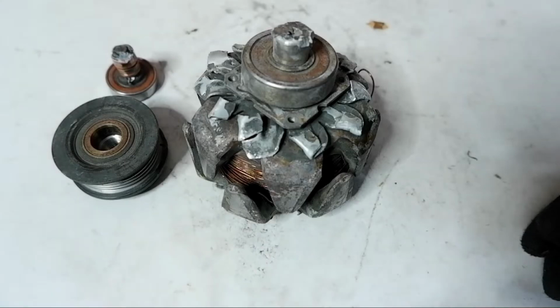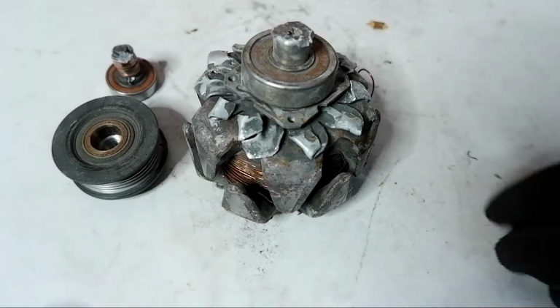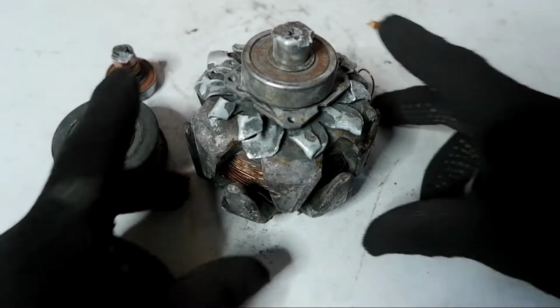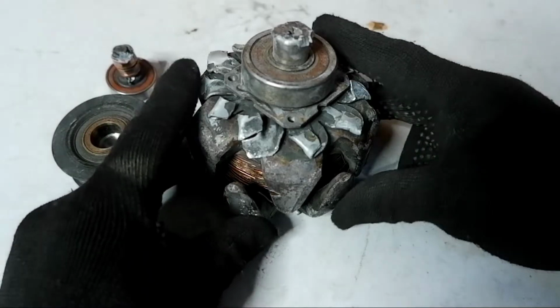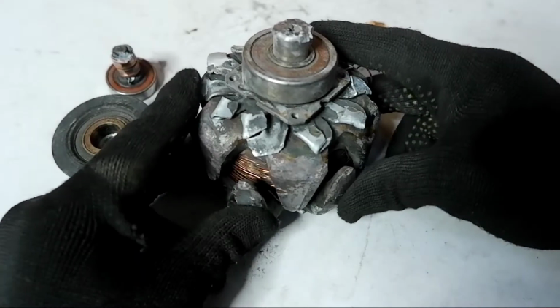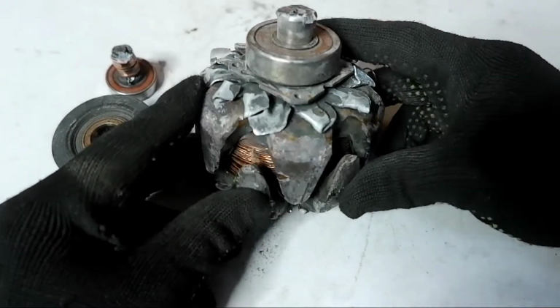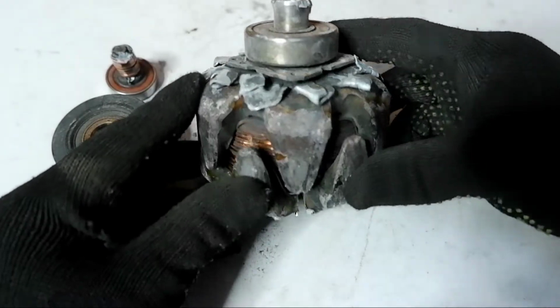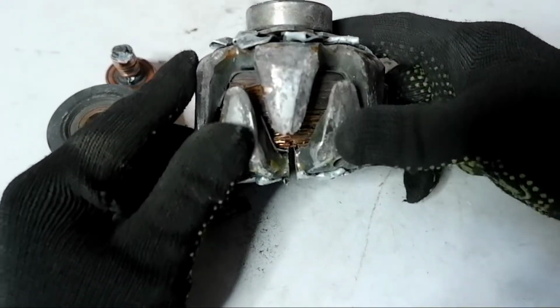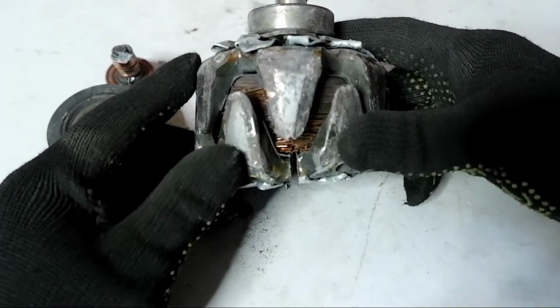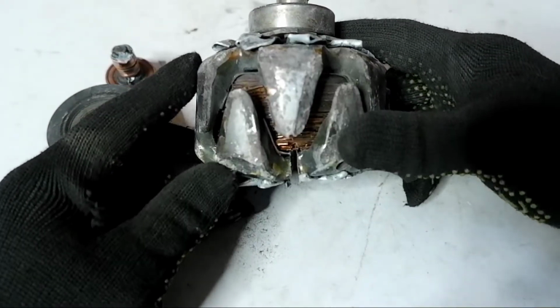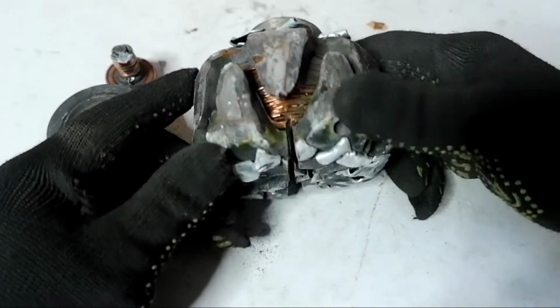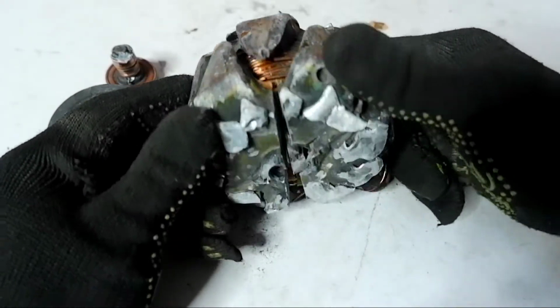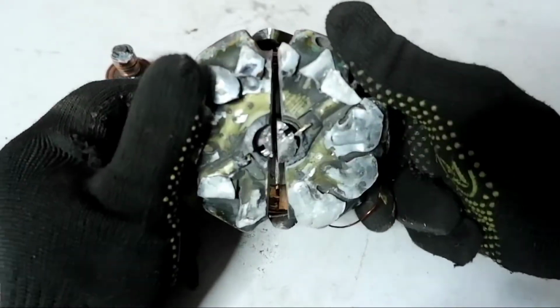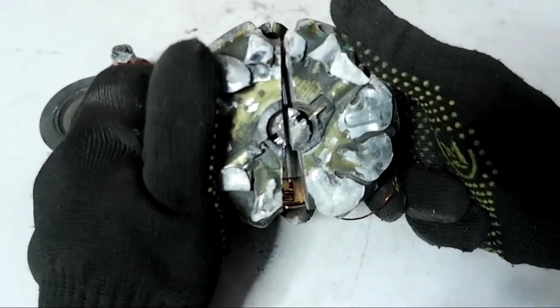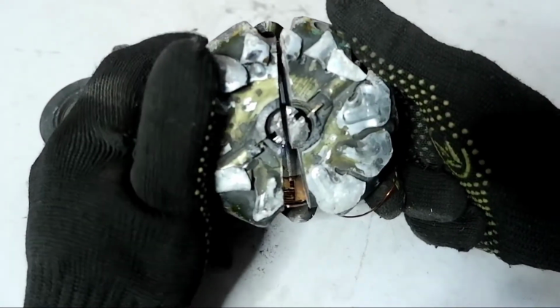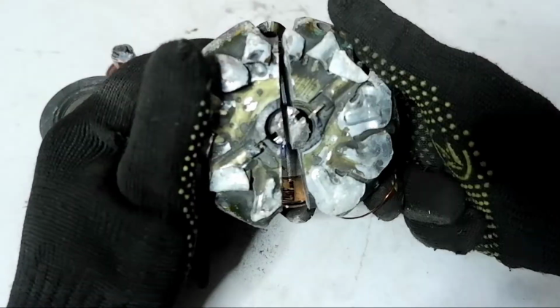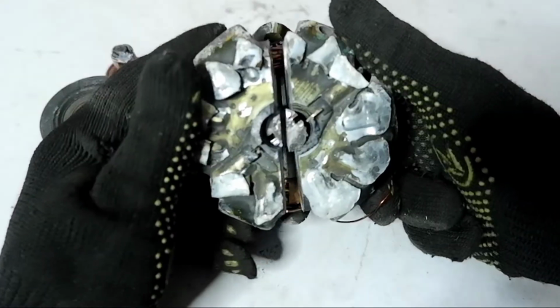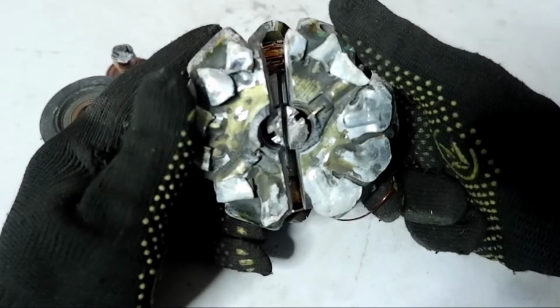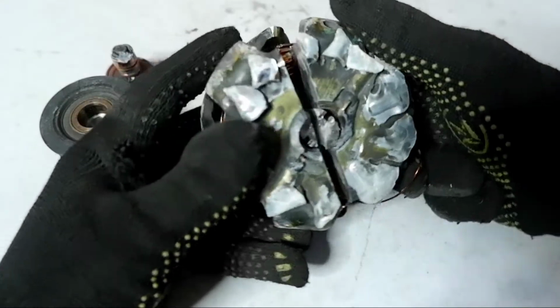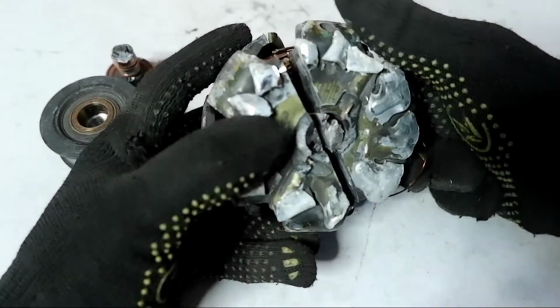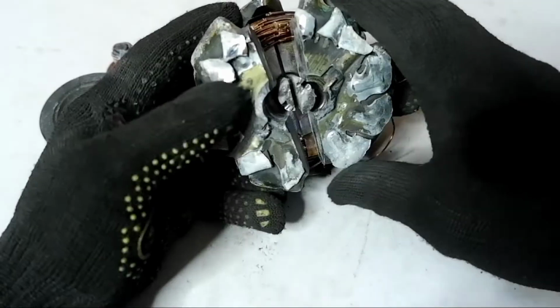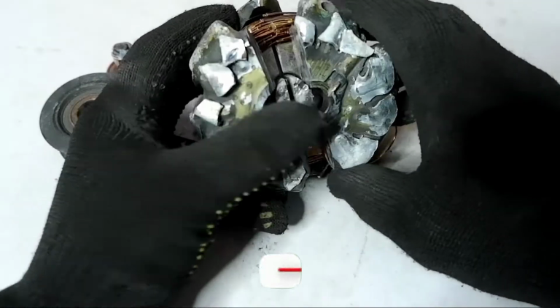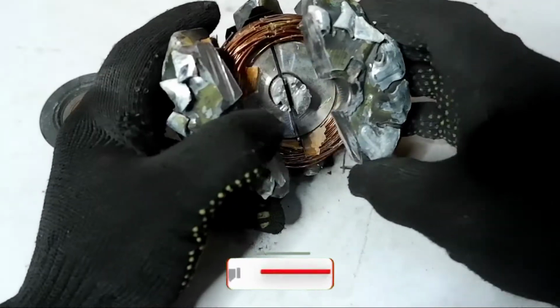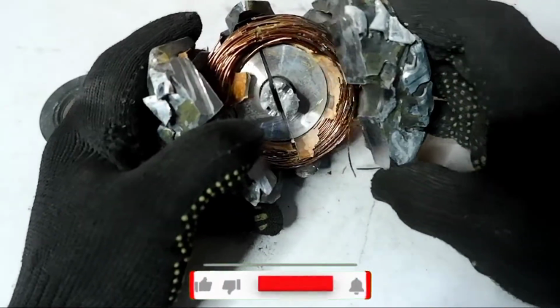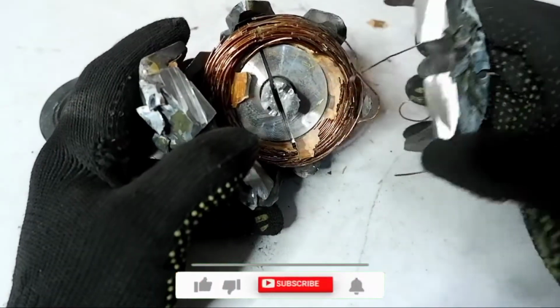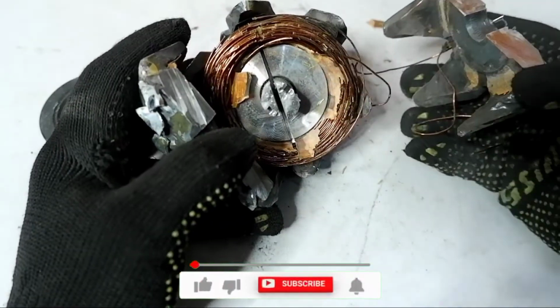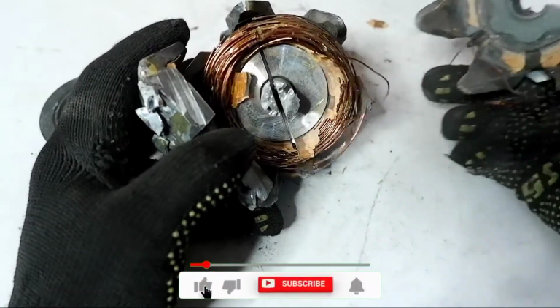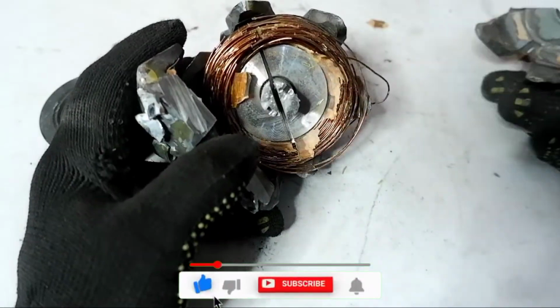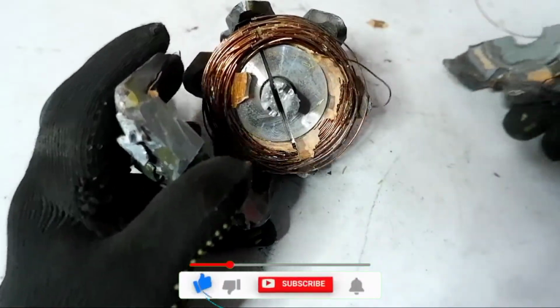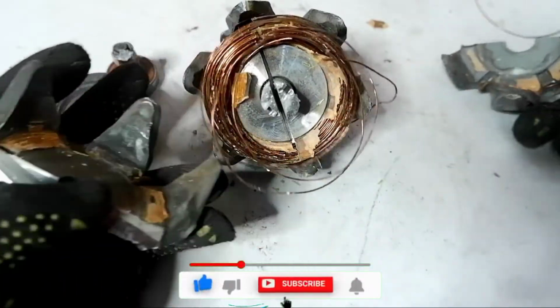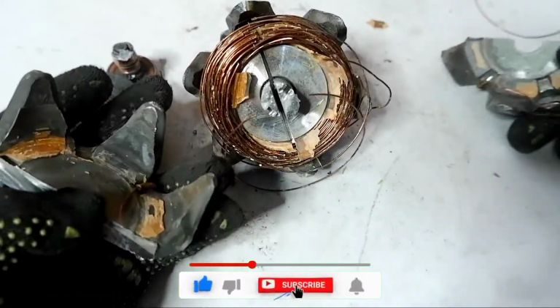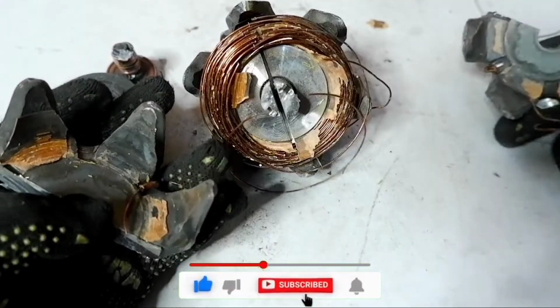Friends, as you can see, I still managed to get the rotor. I also immediately sawed it into two parts to get the copper coil, and now we can already unwind all the wire.